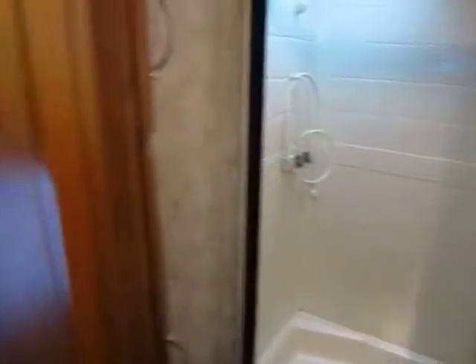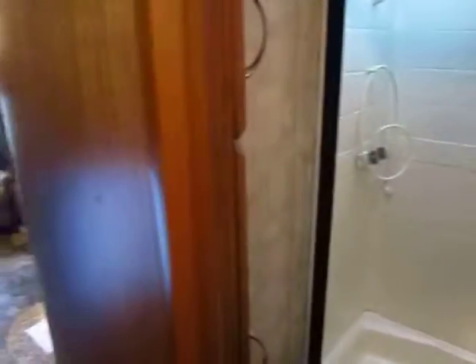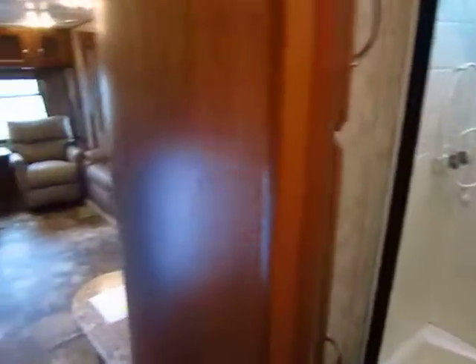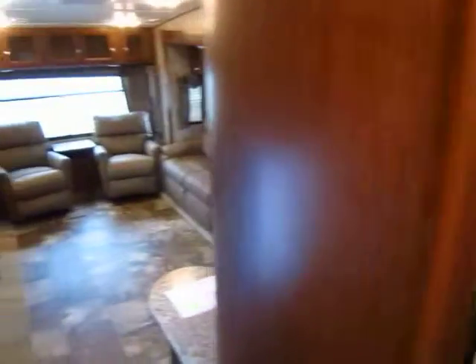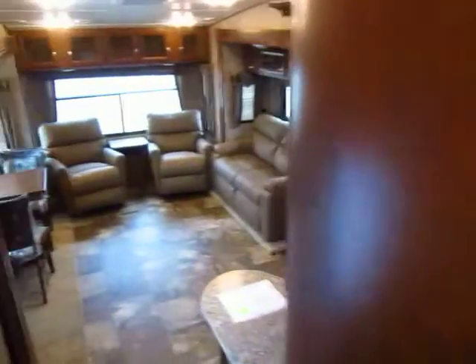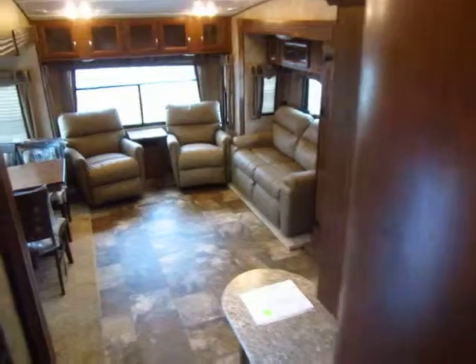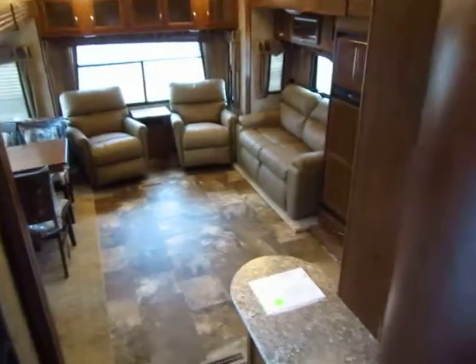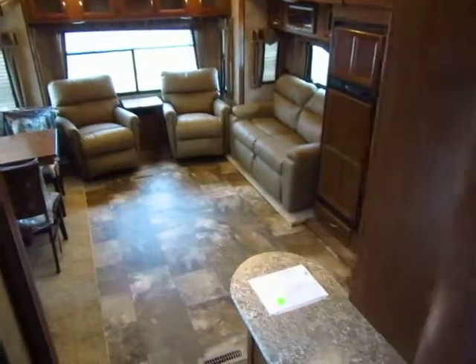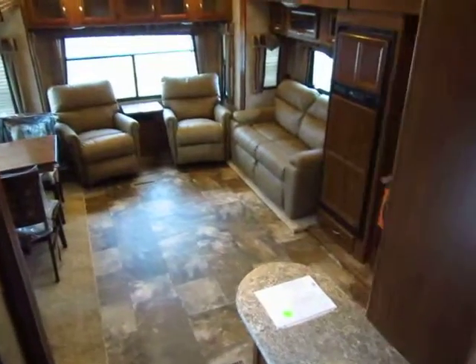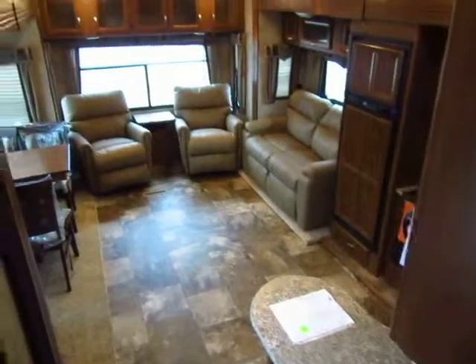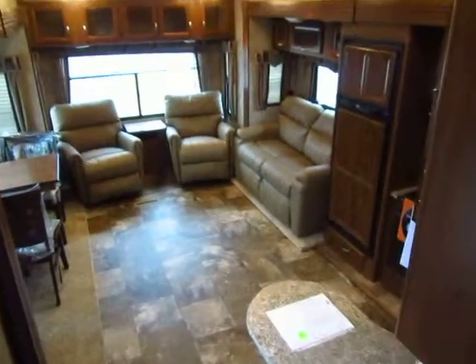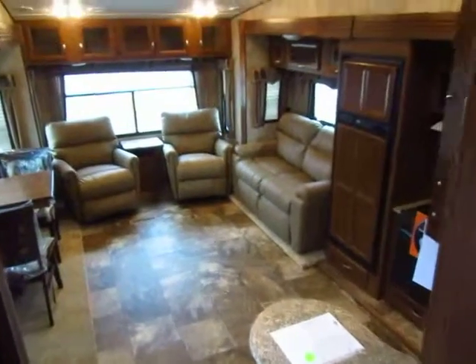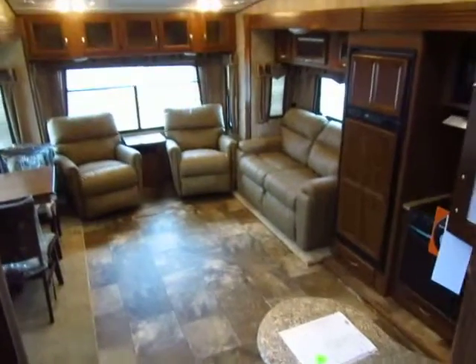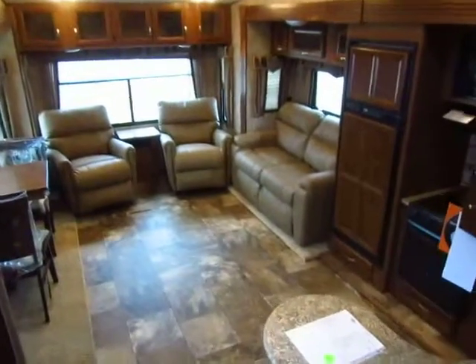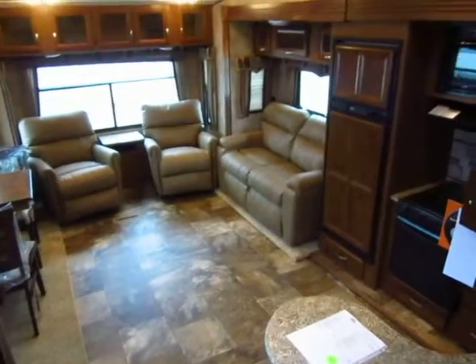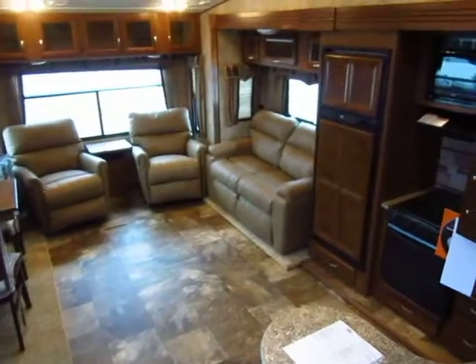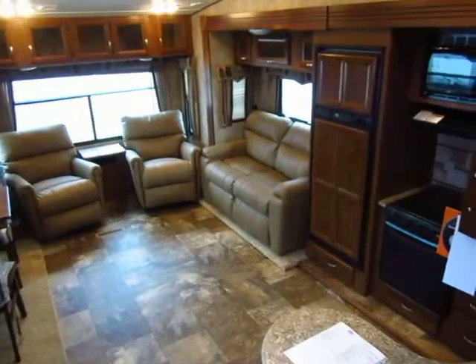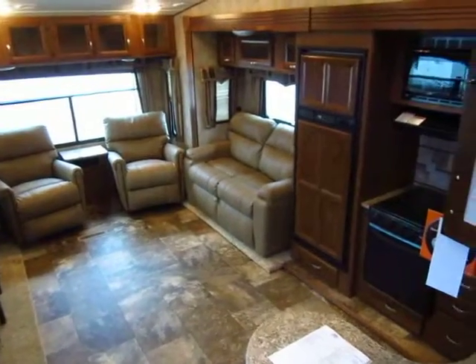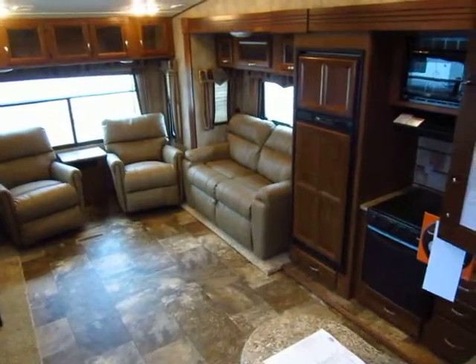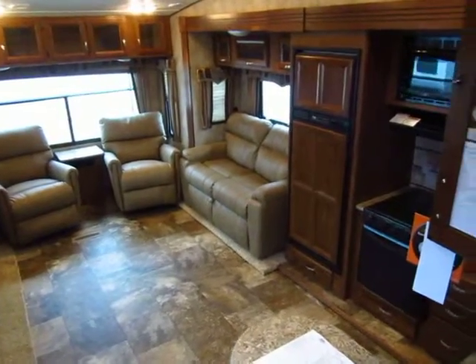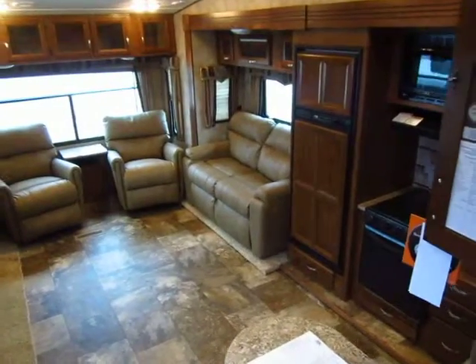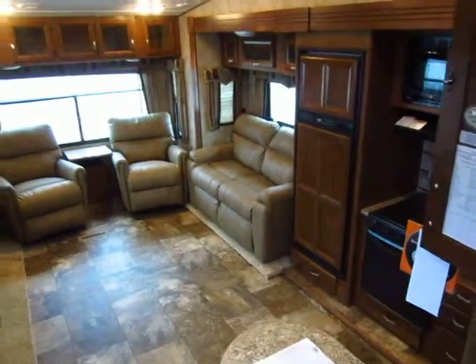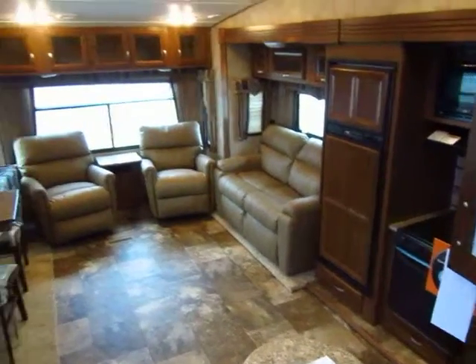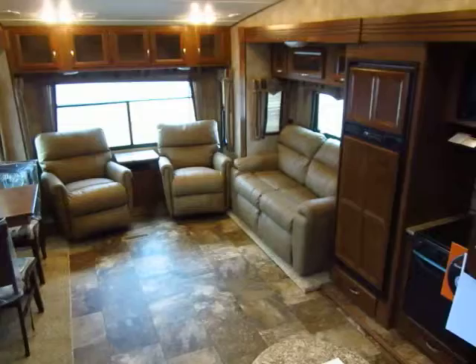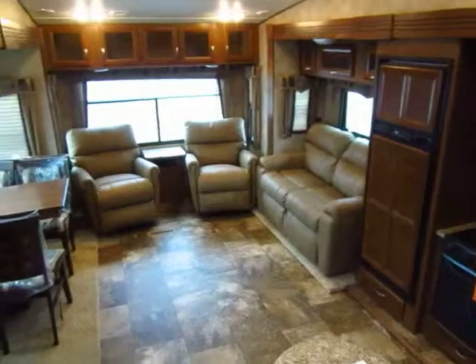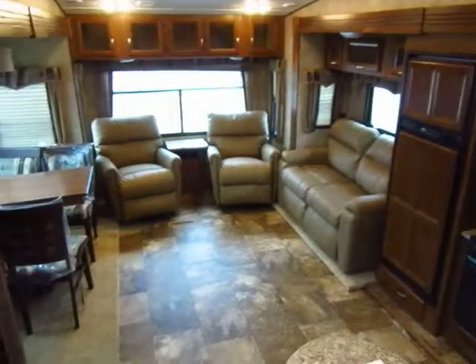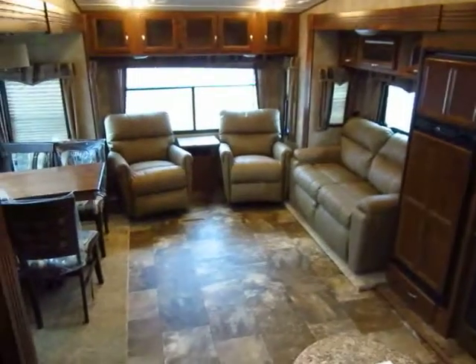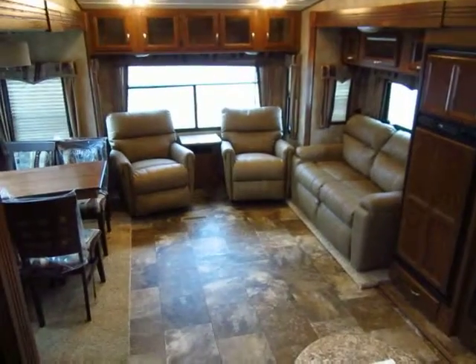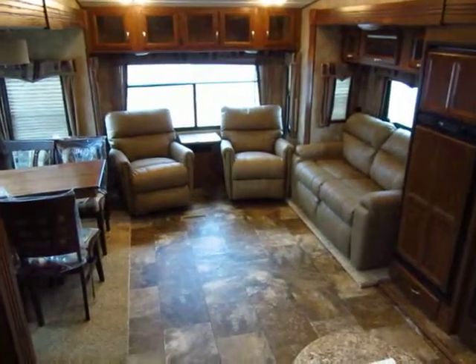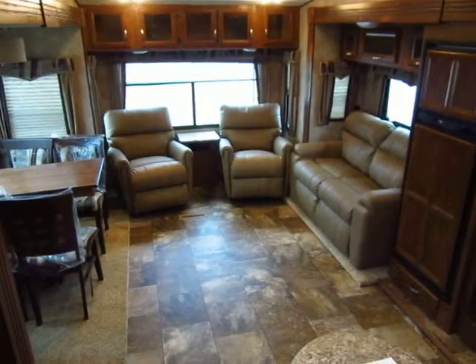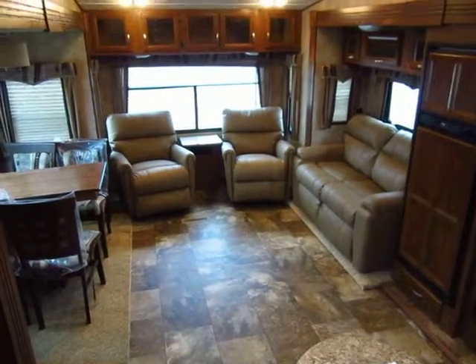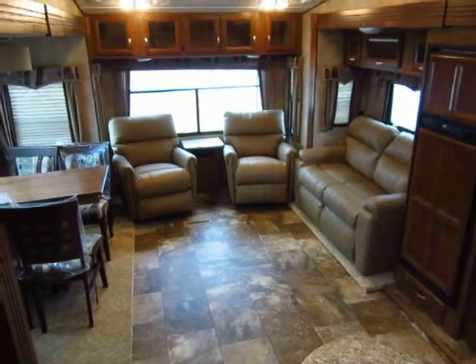Give us a call at 800-256-5196. Halod Auto and RV of Coldwater, Michigan. Thank you very much. Happy camping.